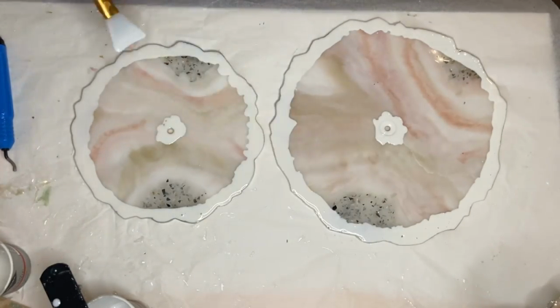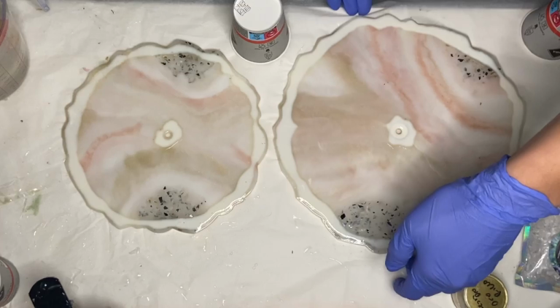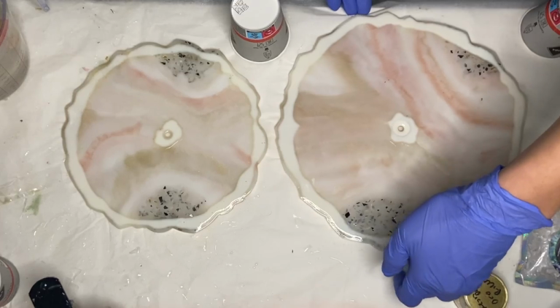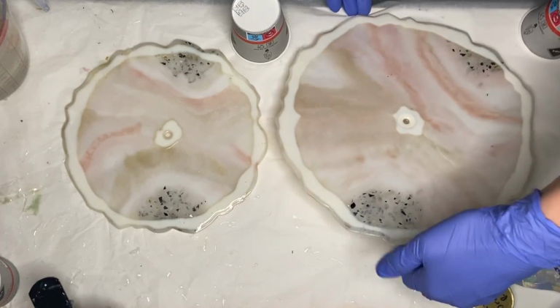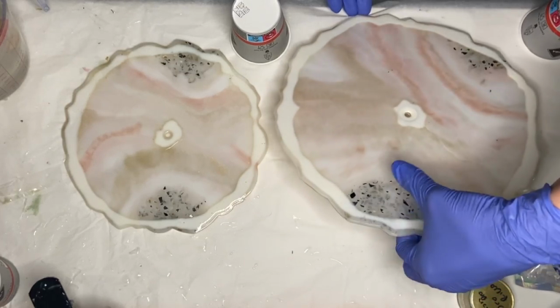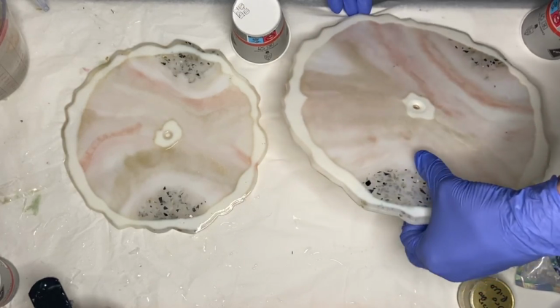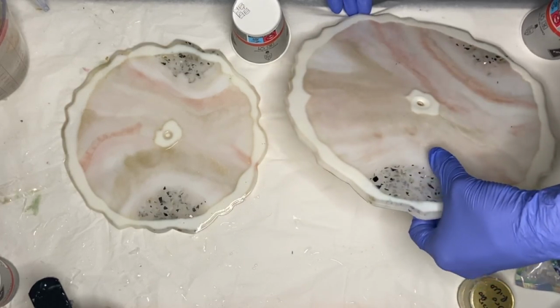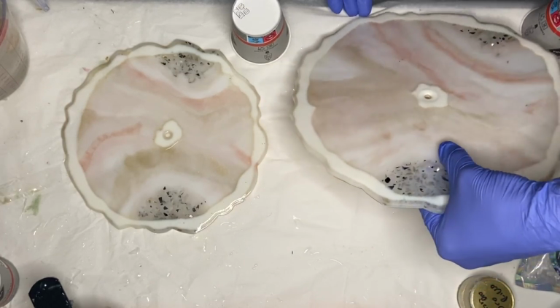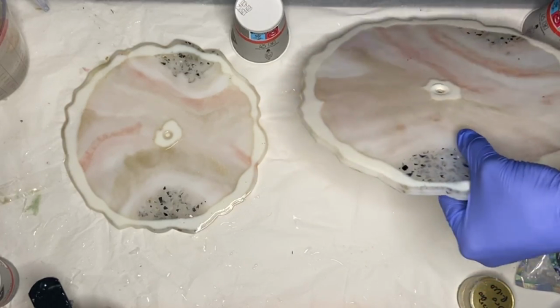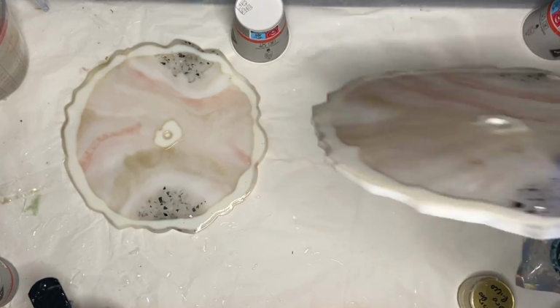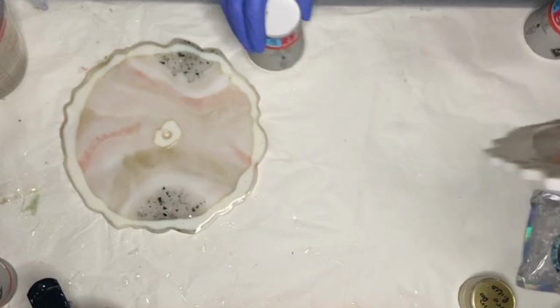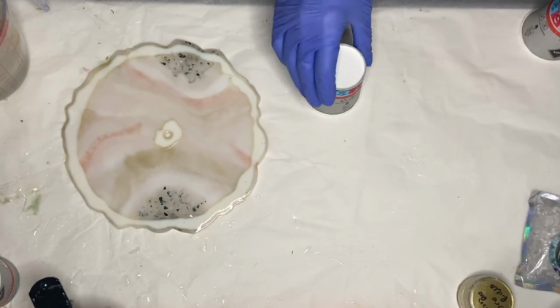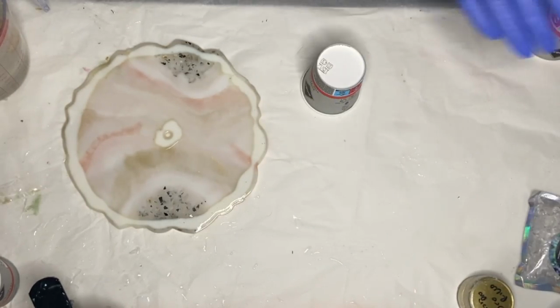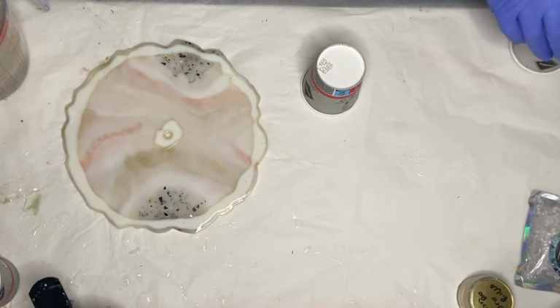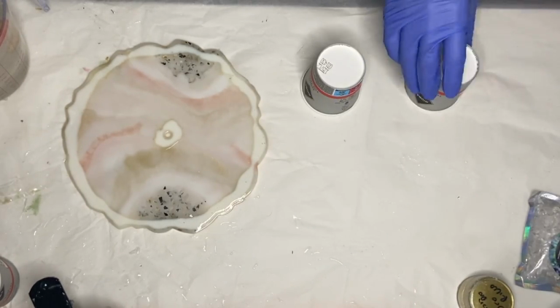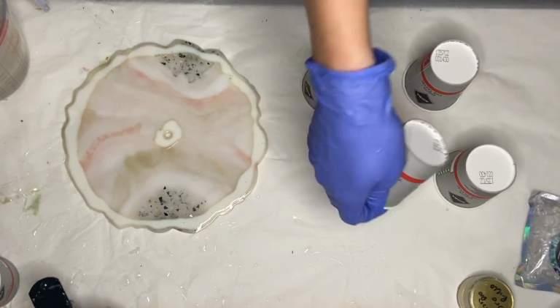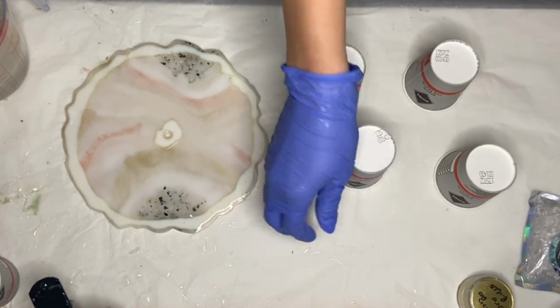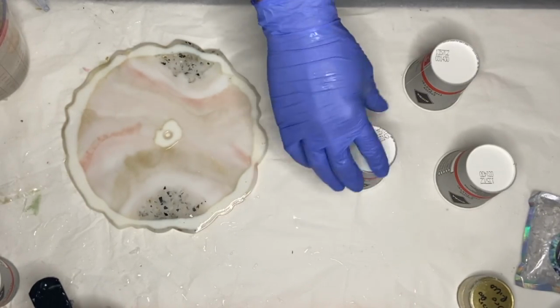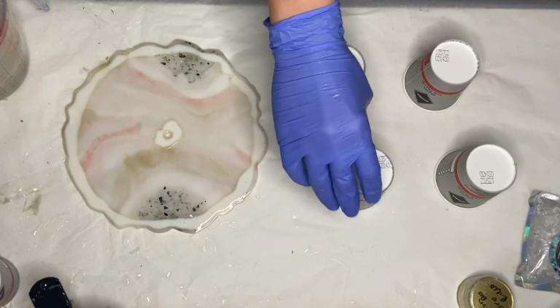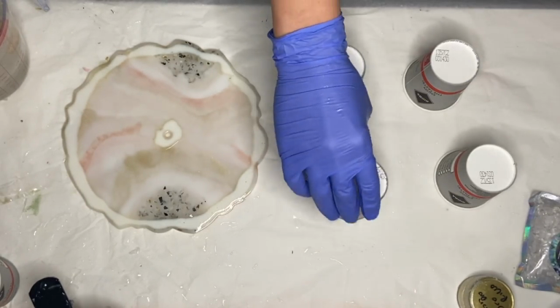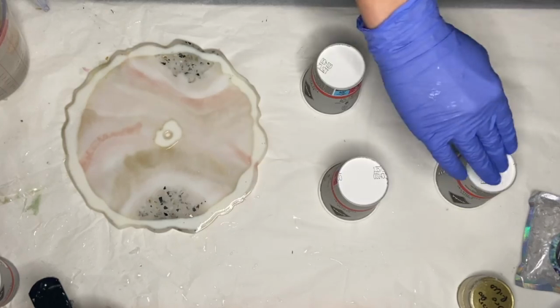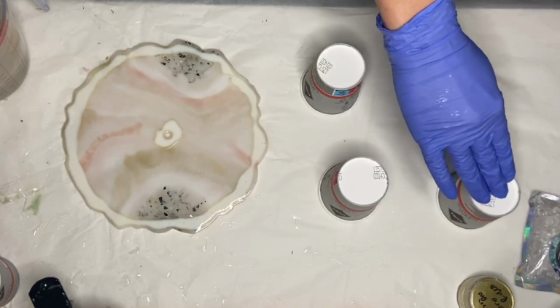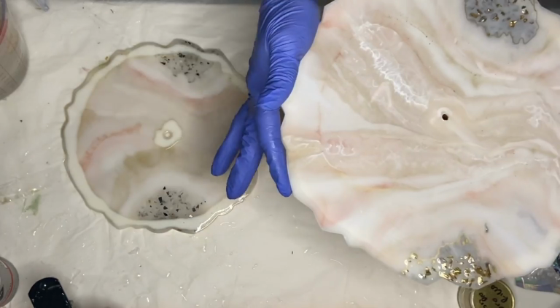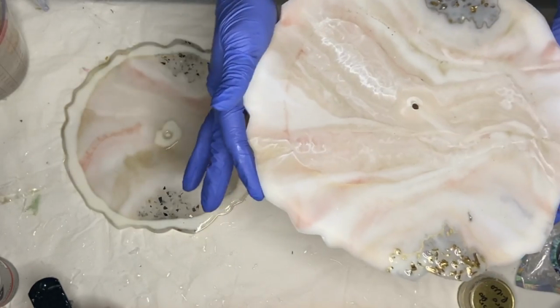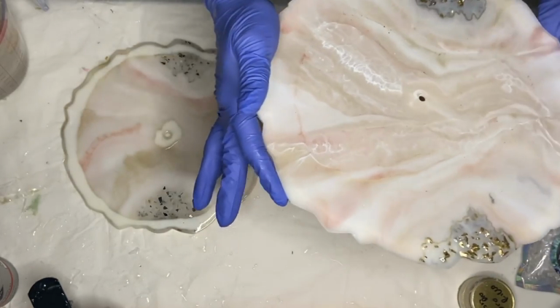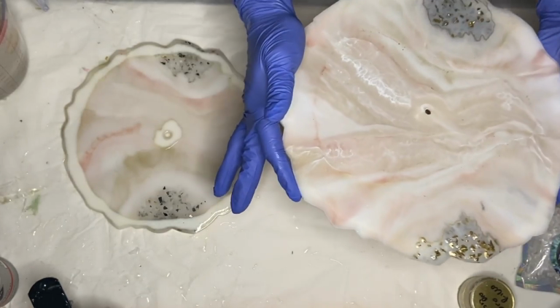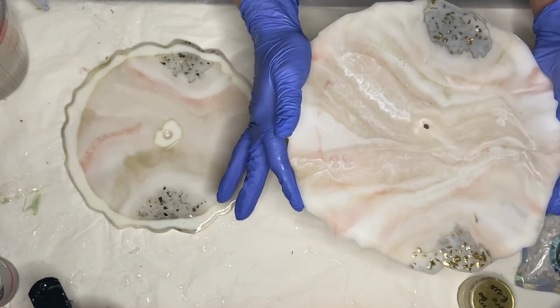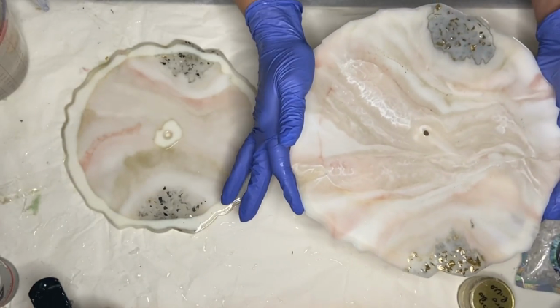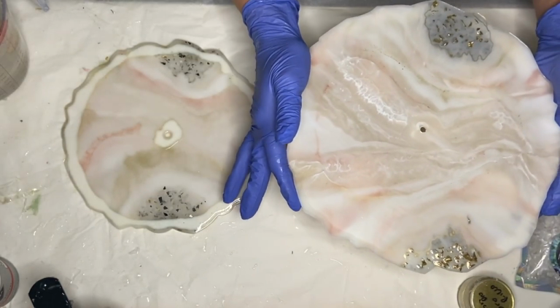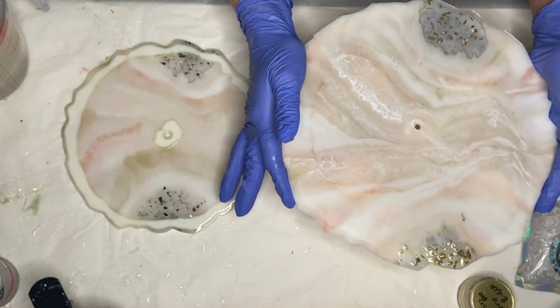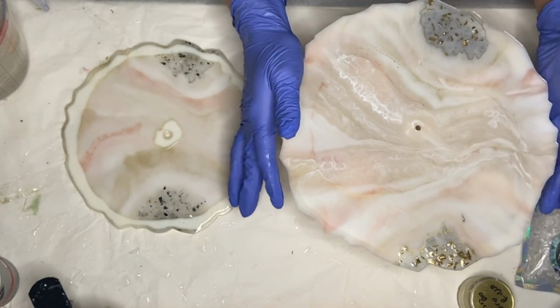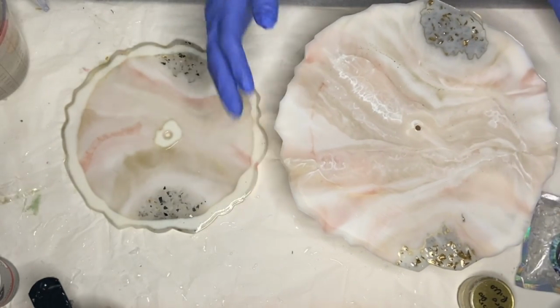I don't wait until the liquid latex has completely dried. Instead, I wait until it's dry enough not to budge, and then I pop them up onto cups.